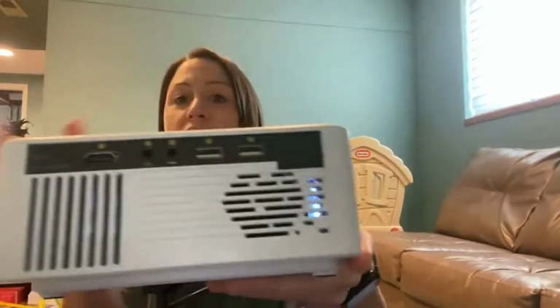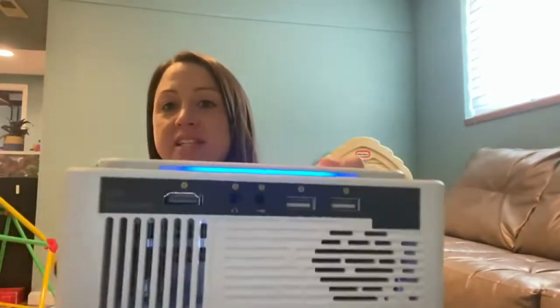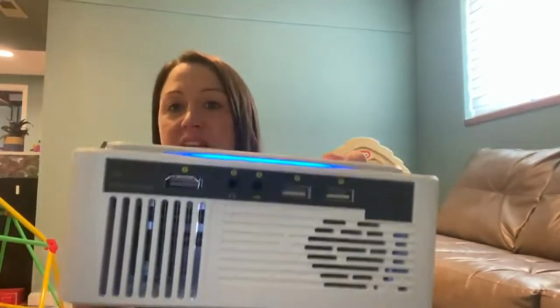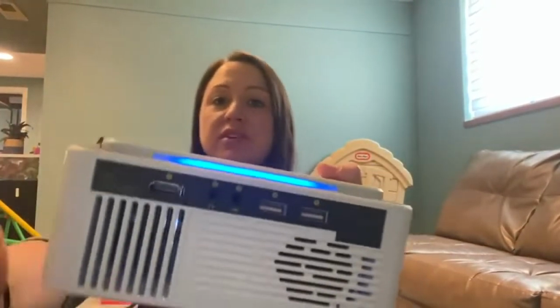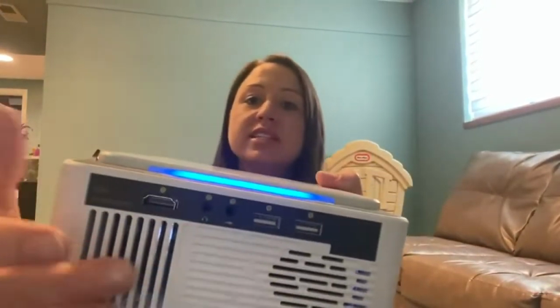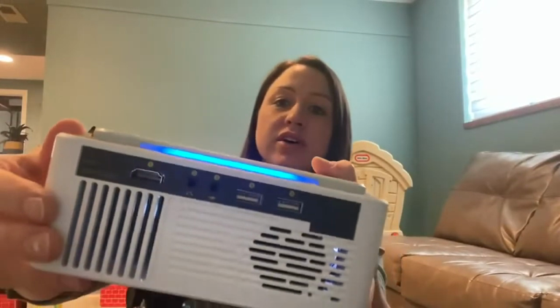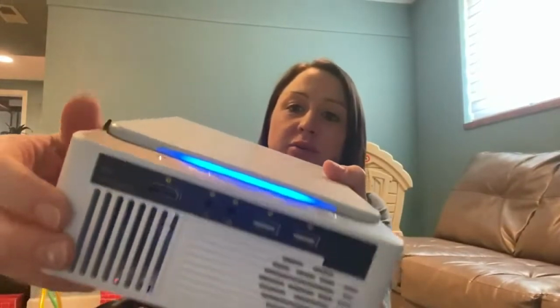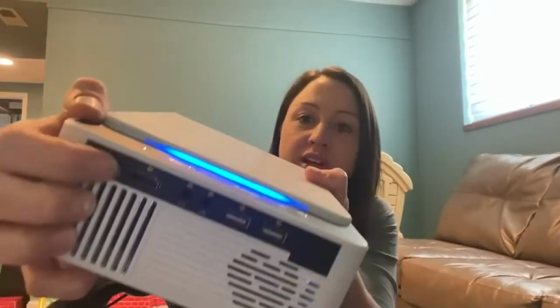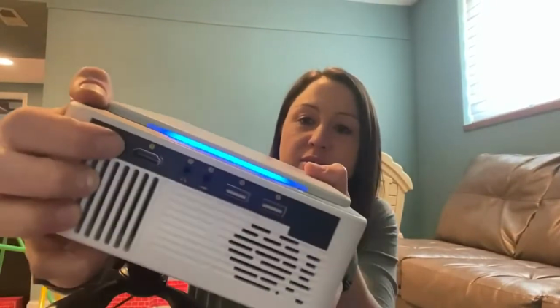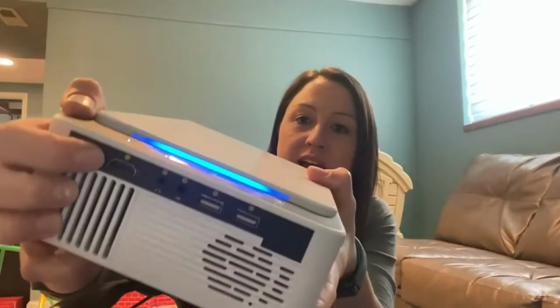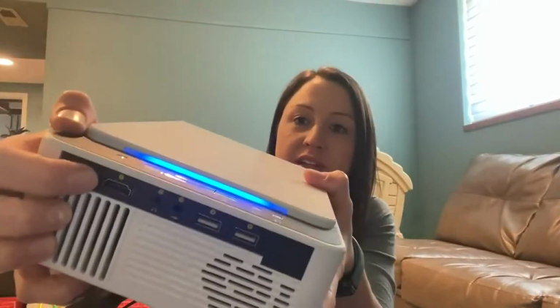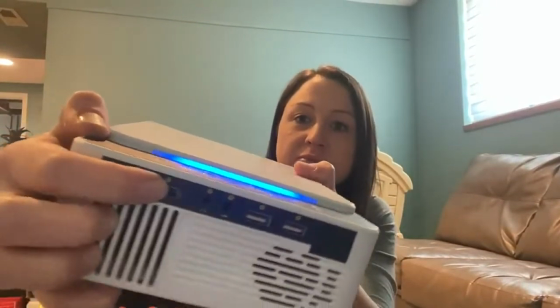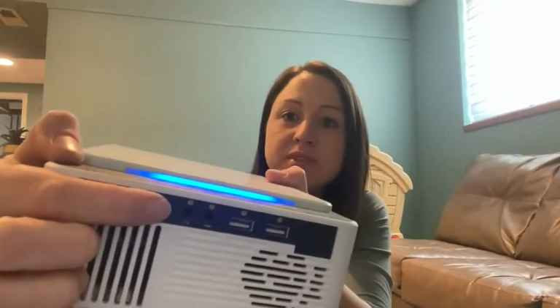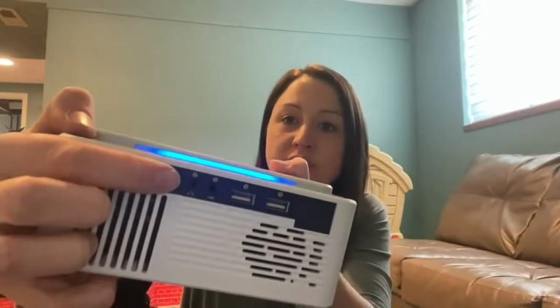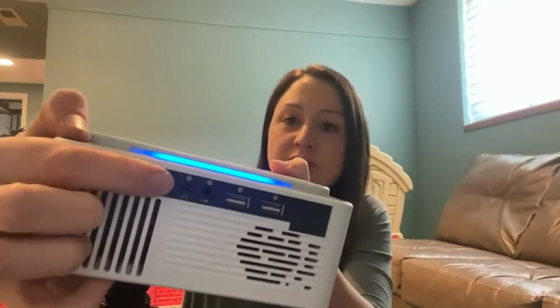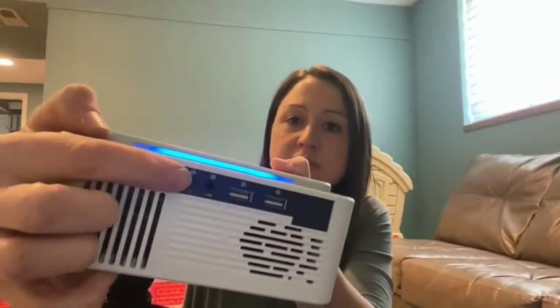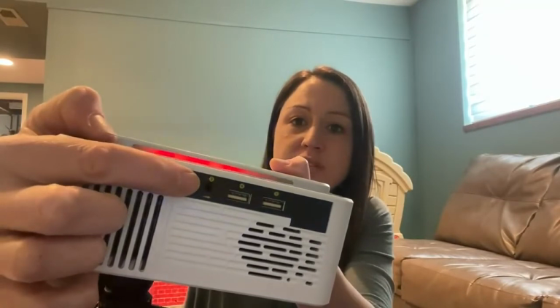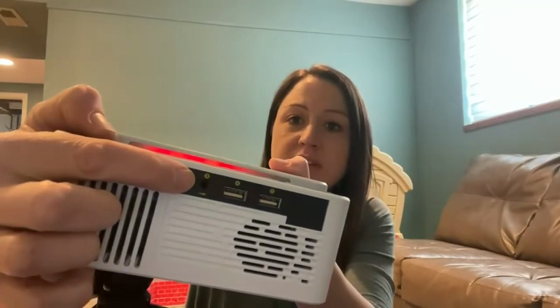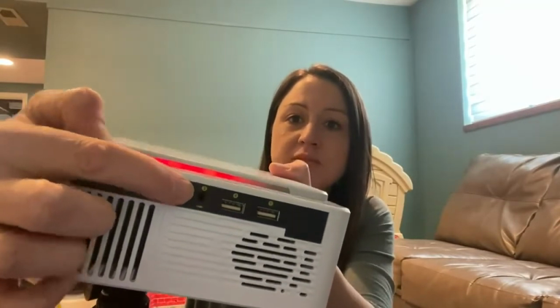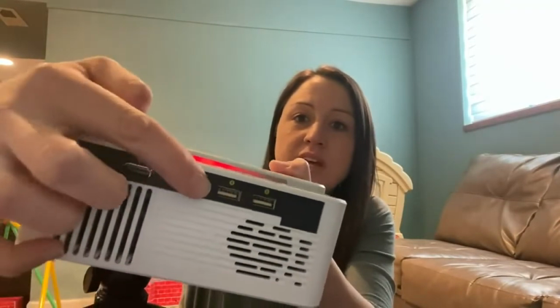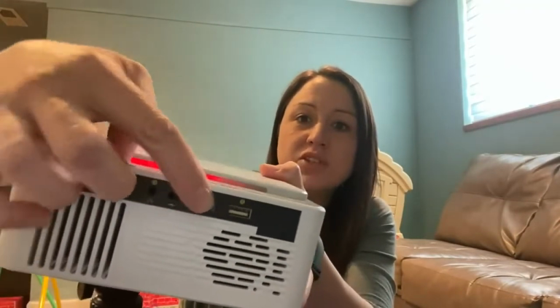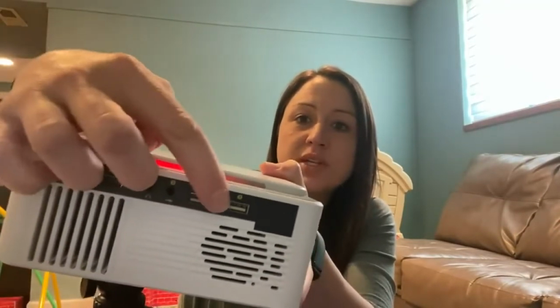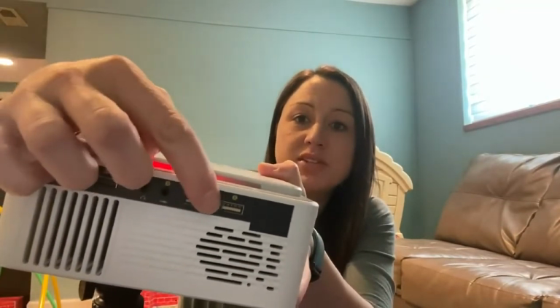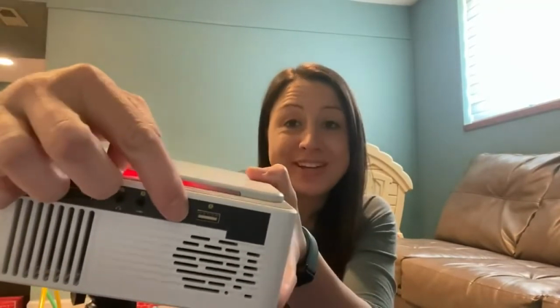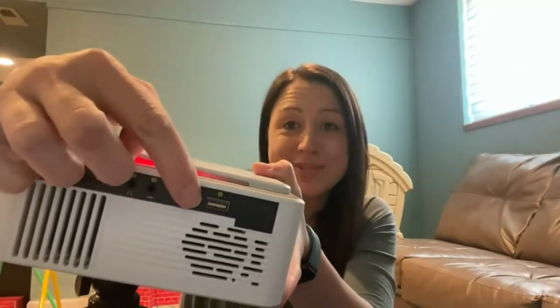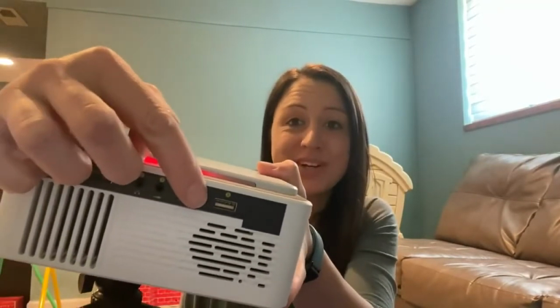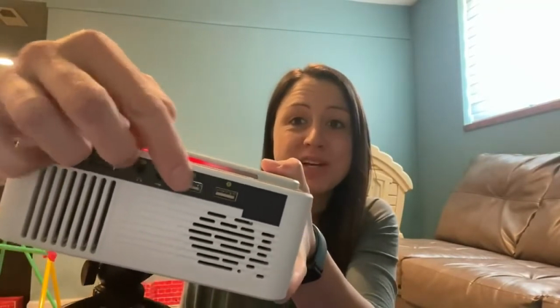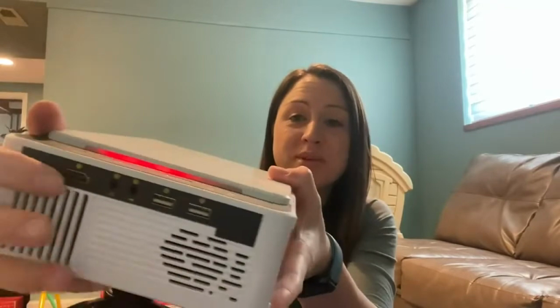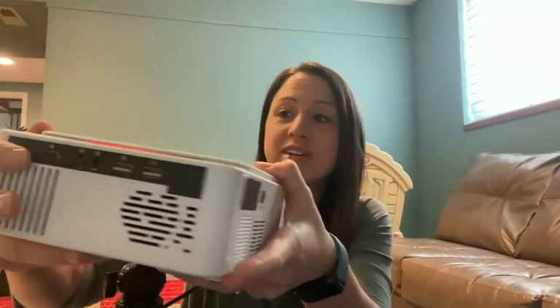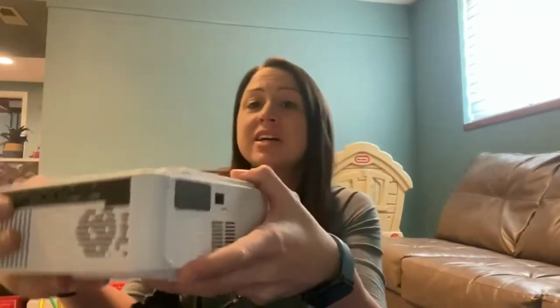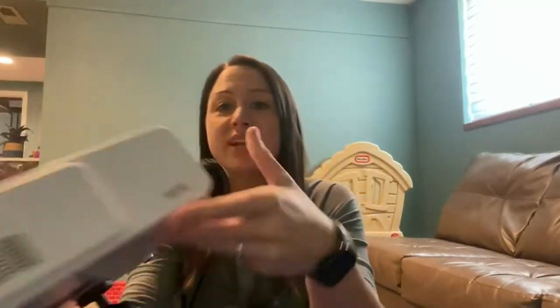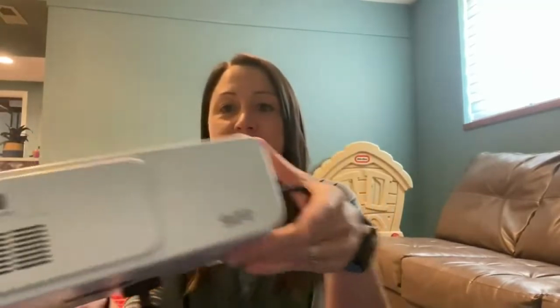On the side you have your vents, your volume, your HDMI outlet, headphones, the TV input, and then two USBs. So you can hook it up to your laptop, computer, whatever you need.